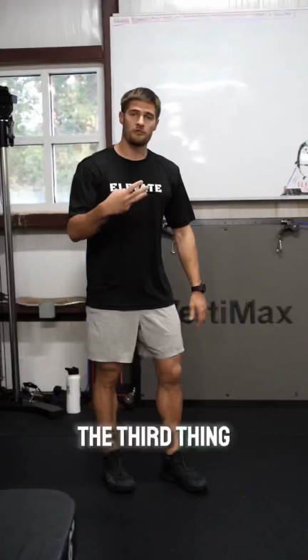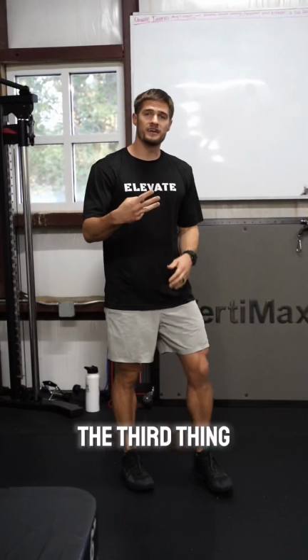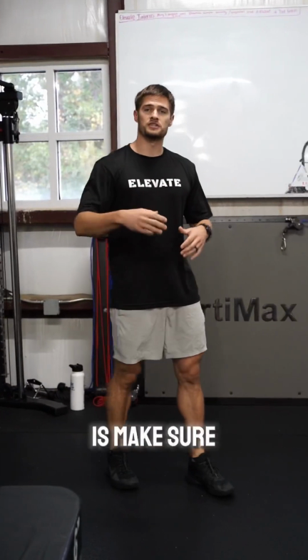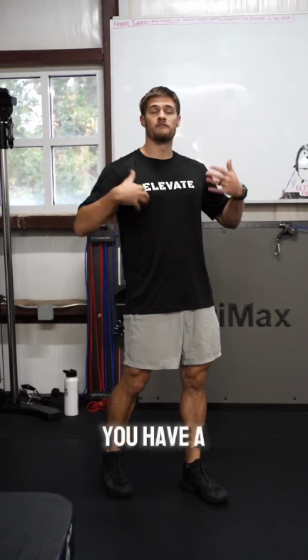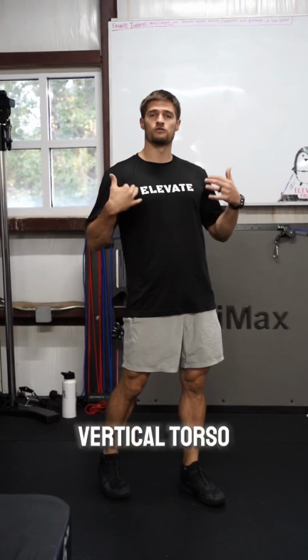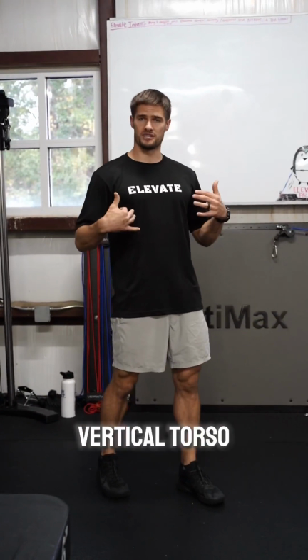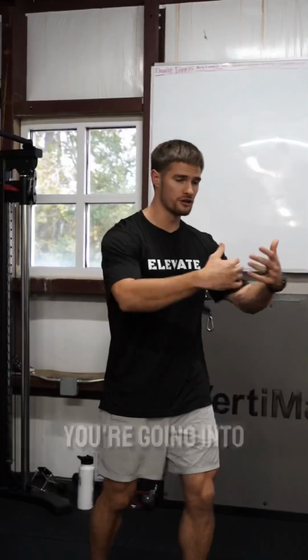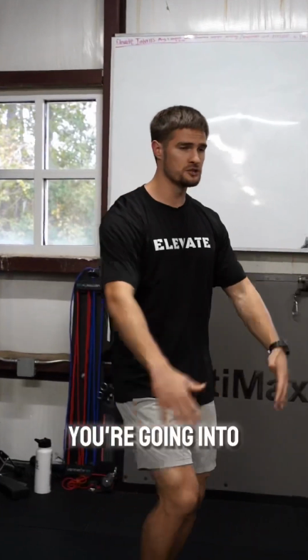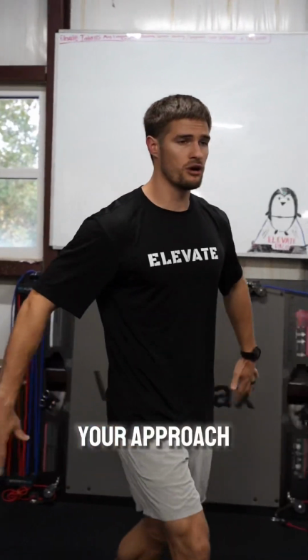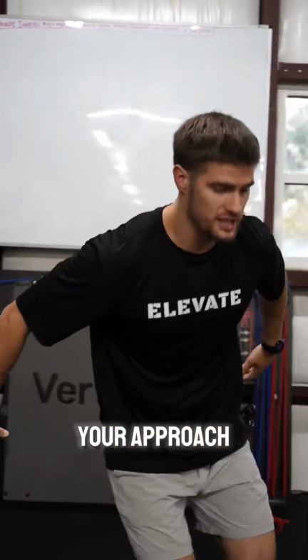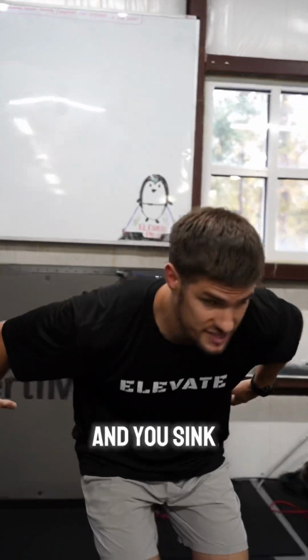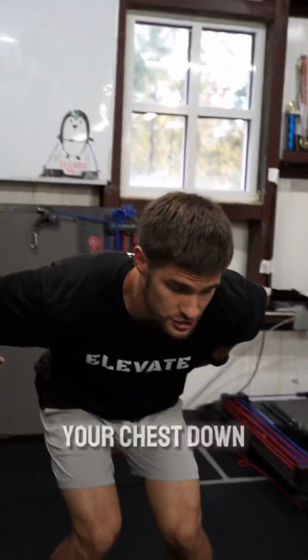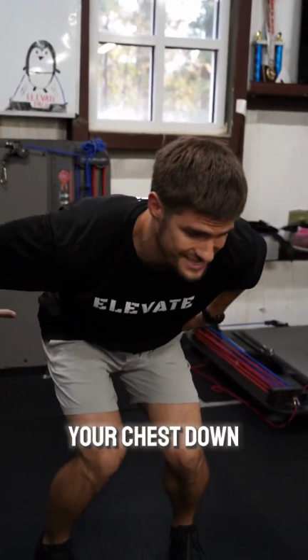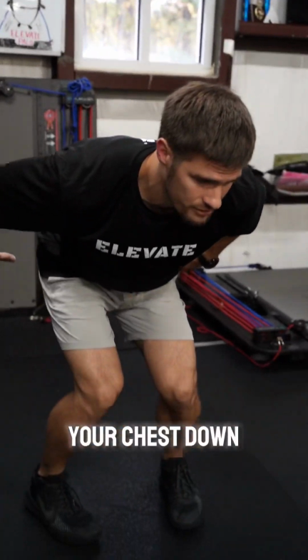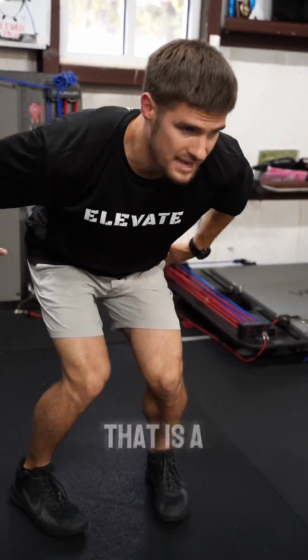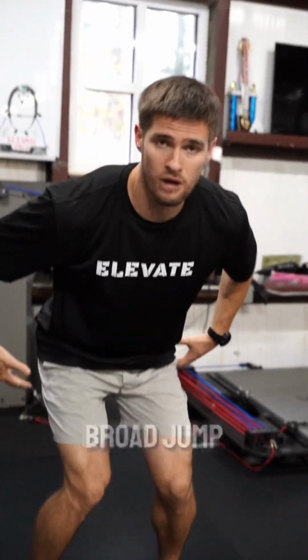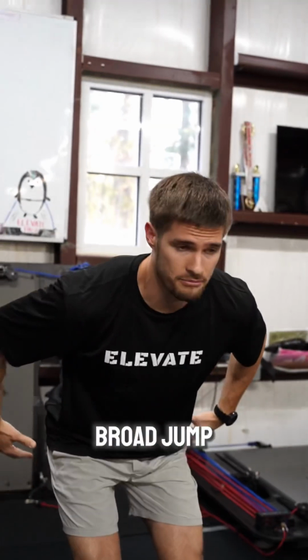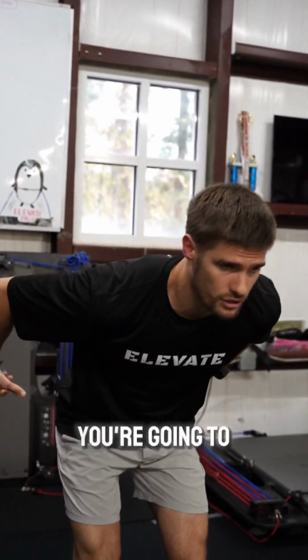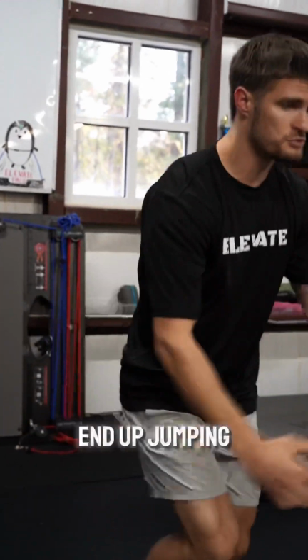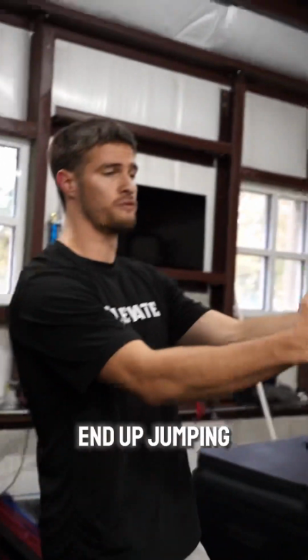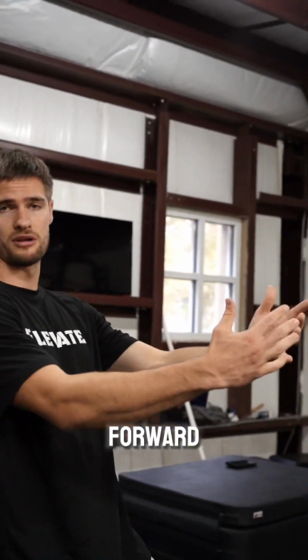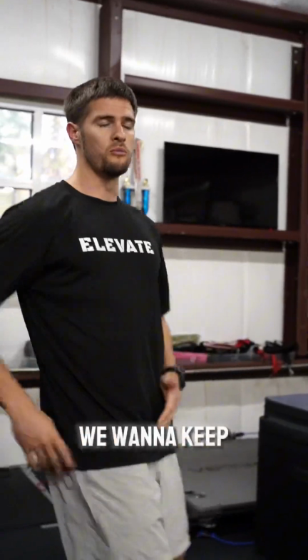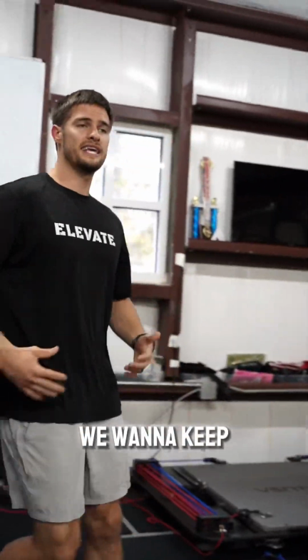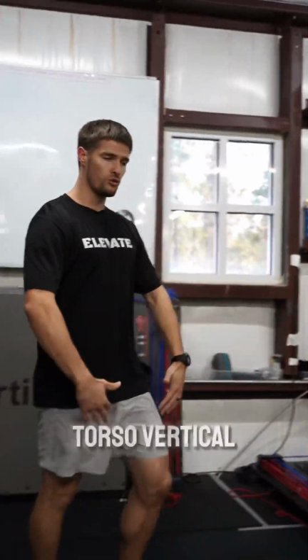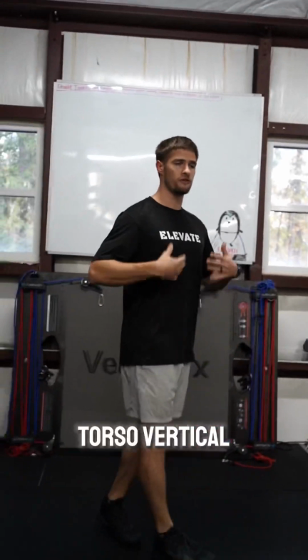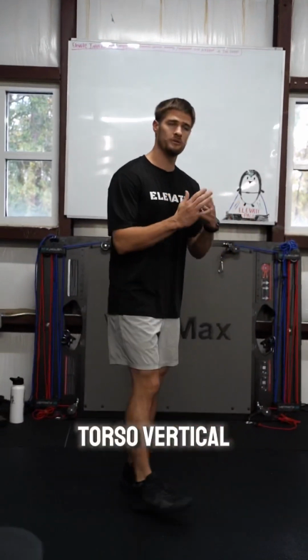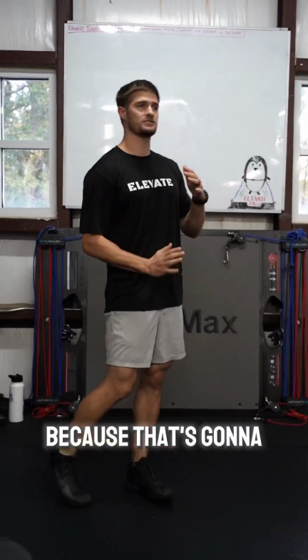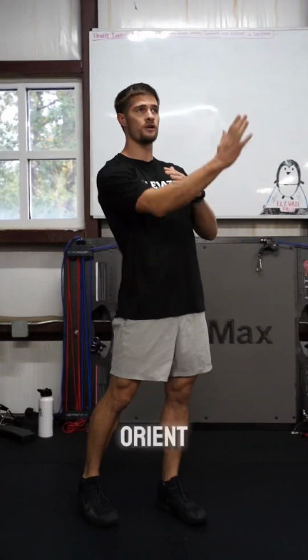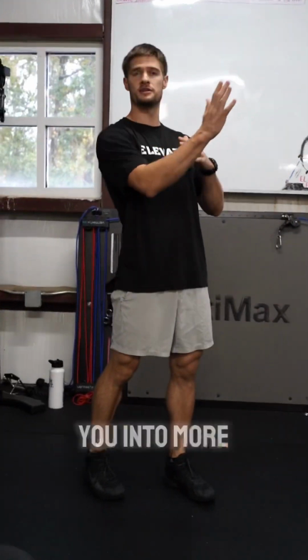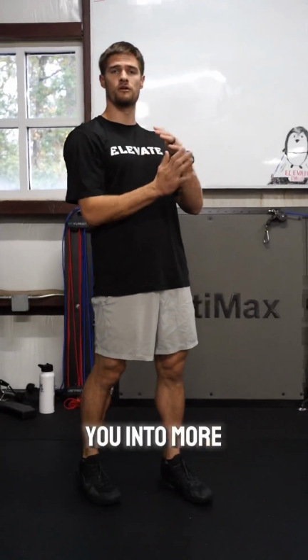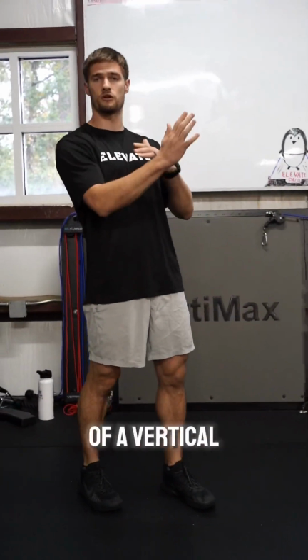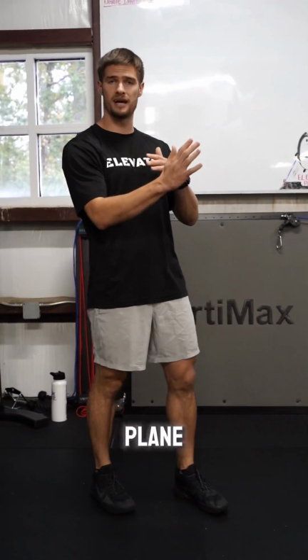The third thing is make sure you have a vertical torso. If you're going into your approach and you sink your chest down, that is a broad jump — you're going to end up jumping forward. We want to keep the torso vertical because that's going to orient you into more of a vertical plane.